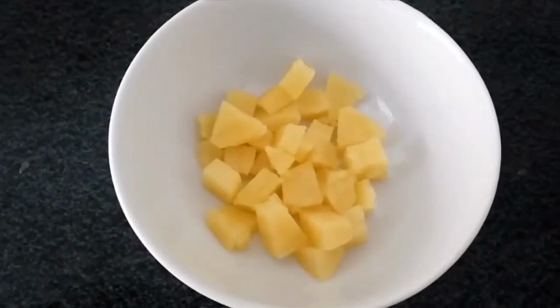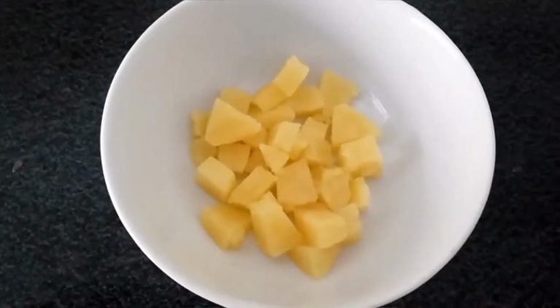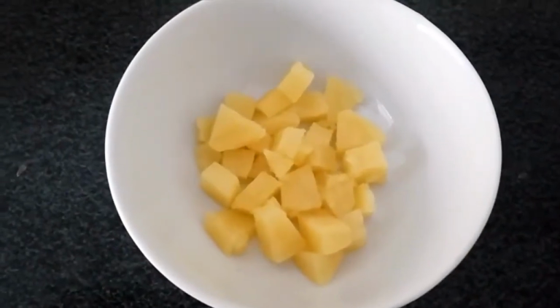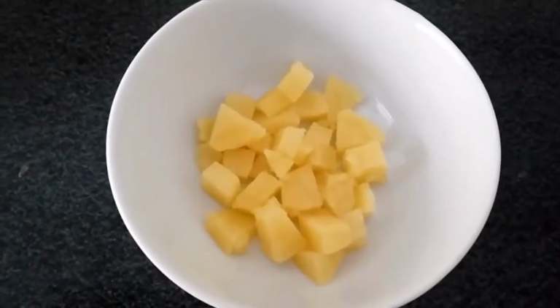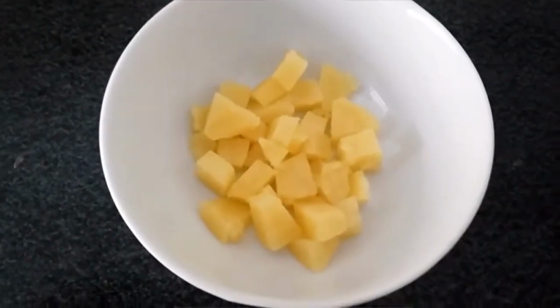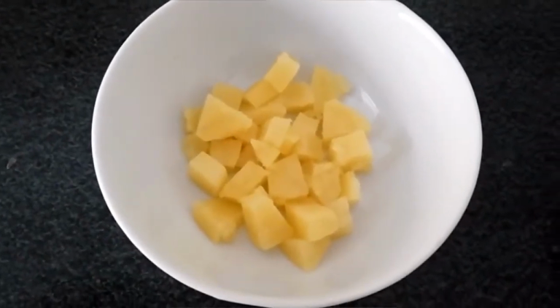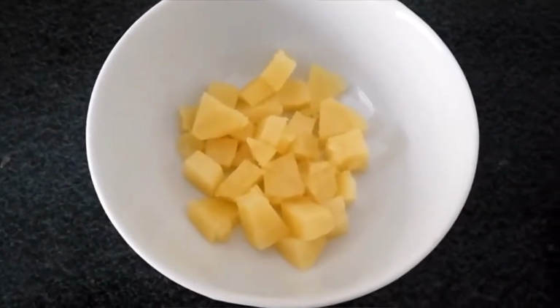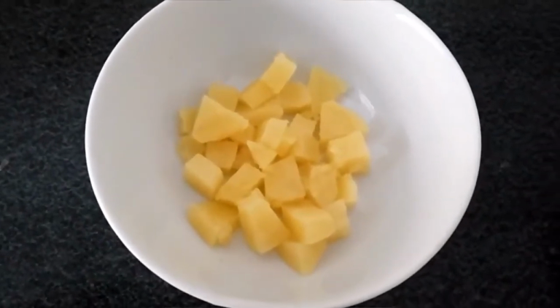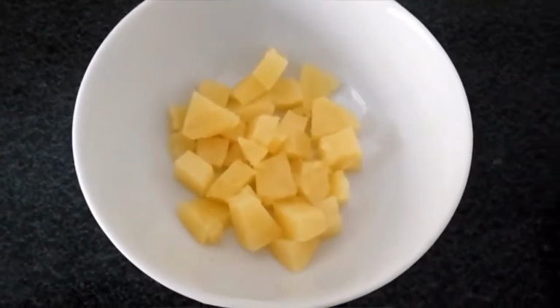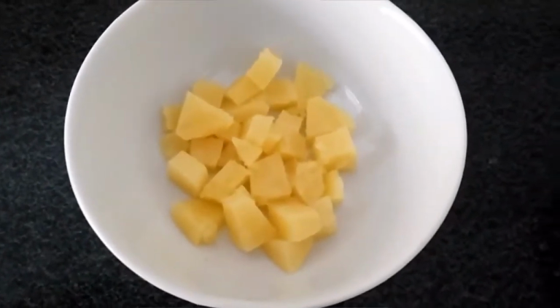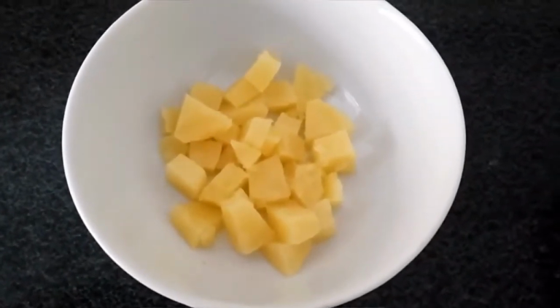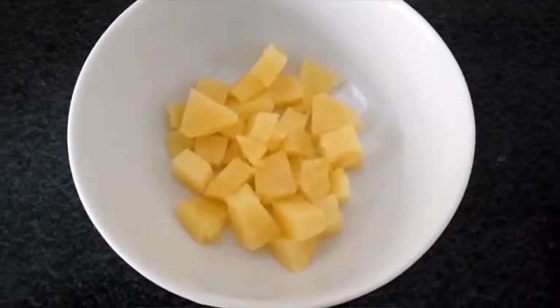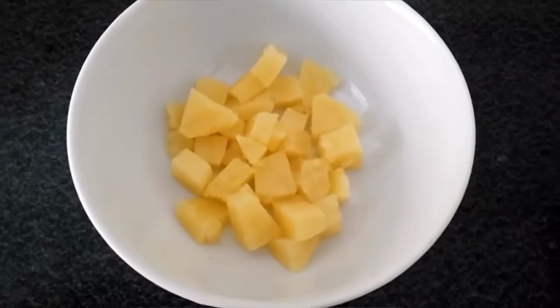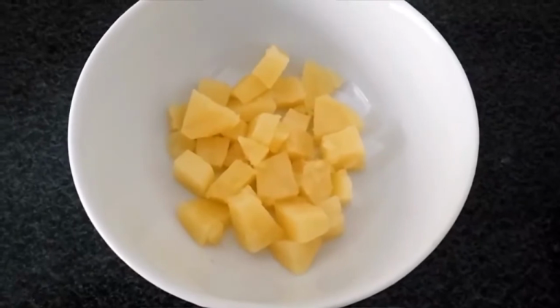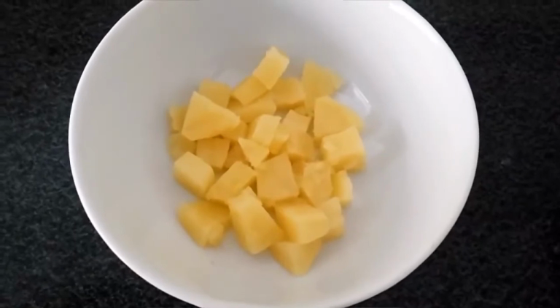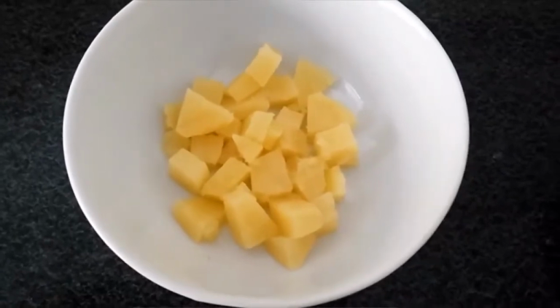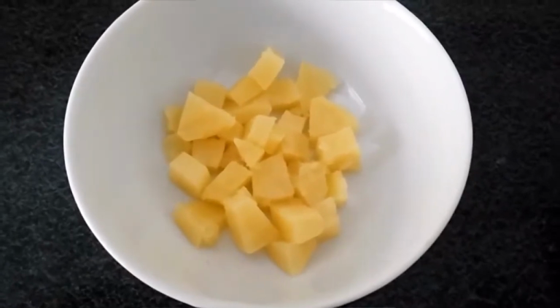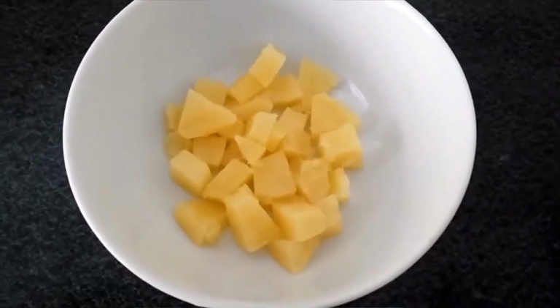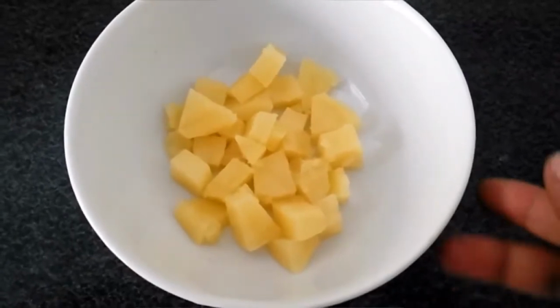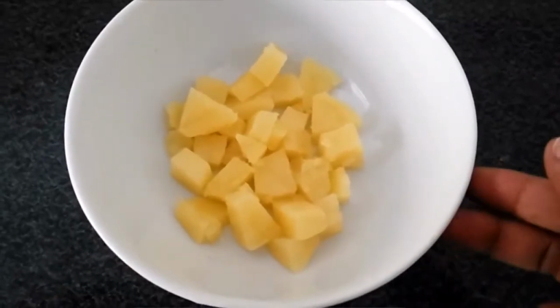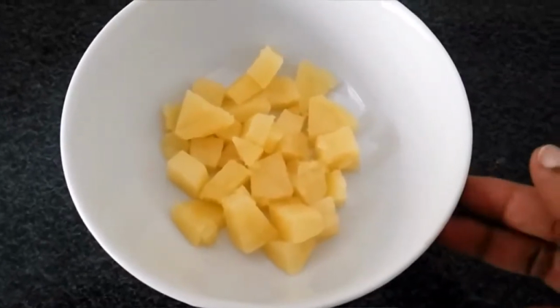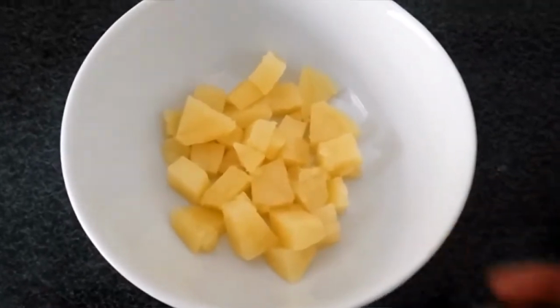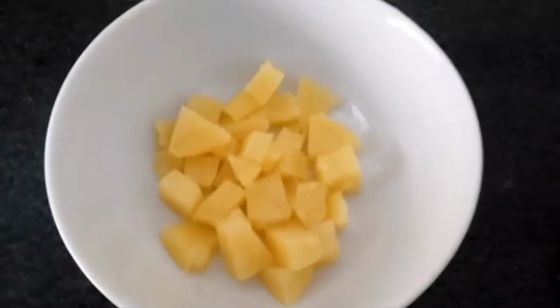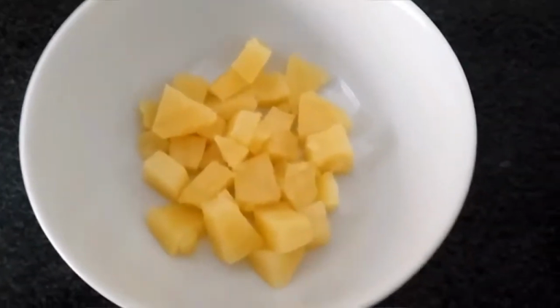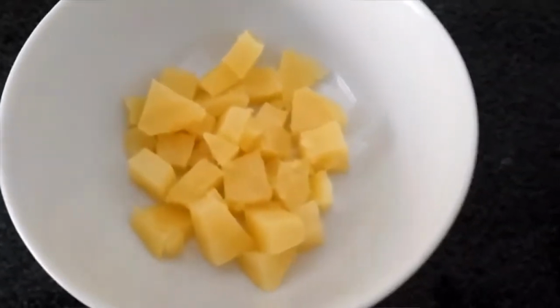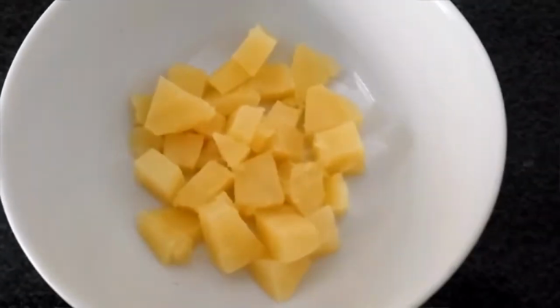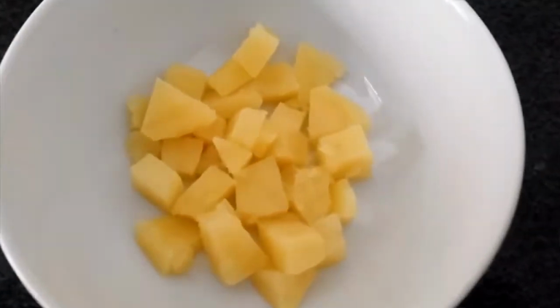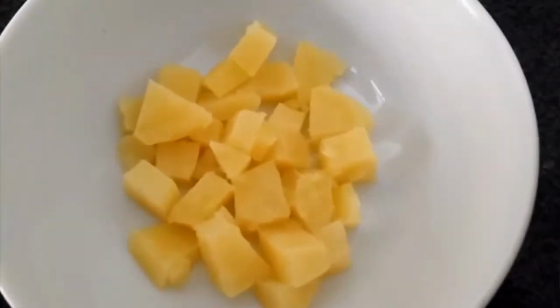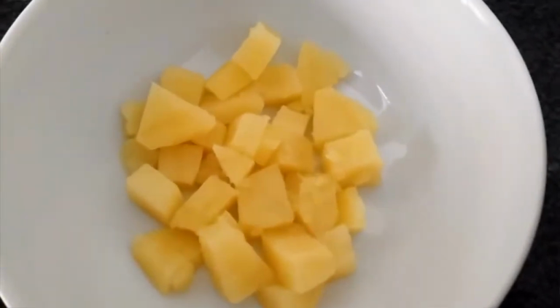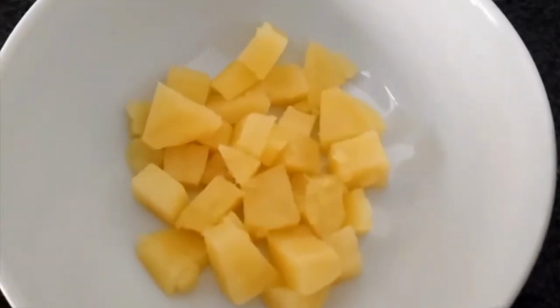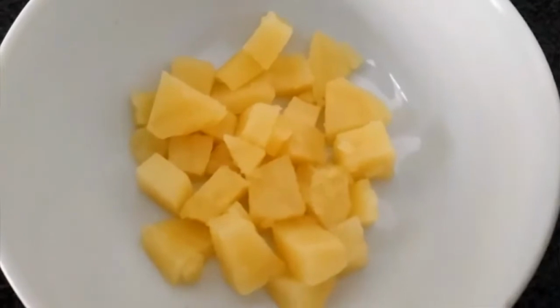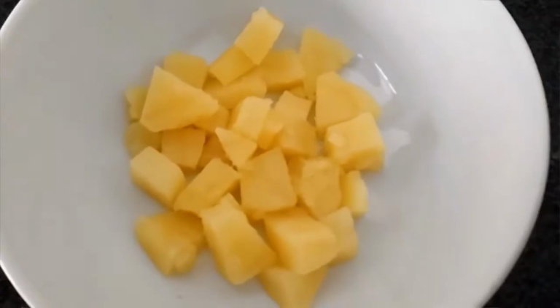Hi friends, welcome to my channel. This video is a good recipe for baby's potatoes. Here, boiled potatoes.